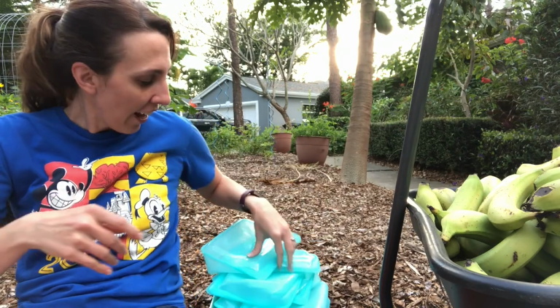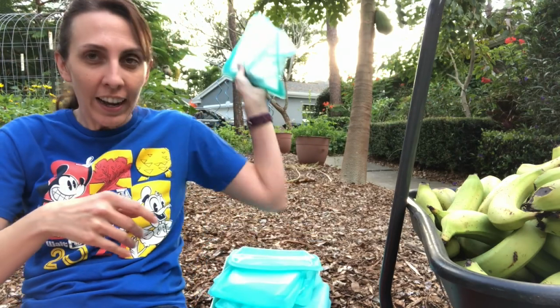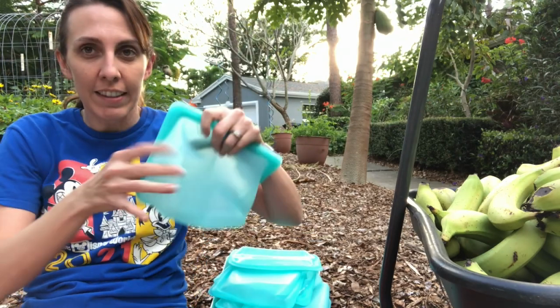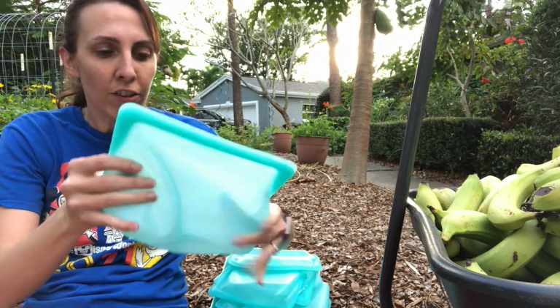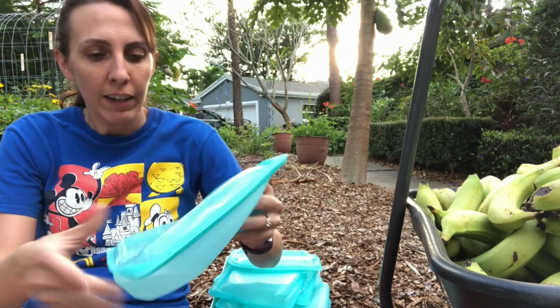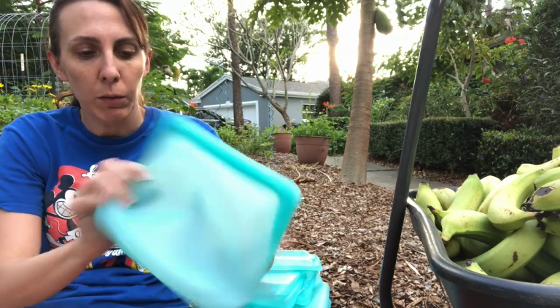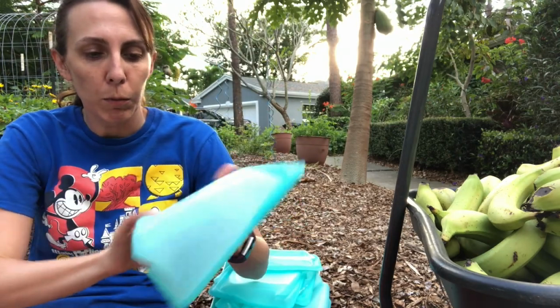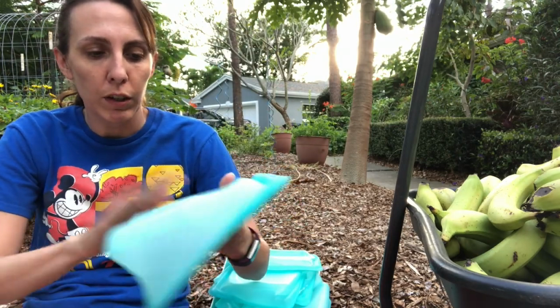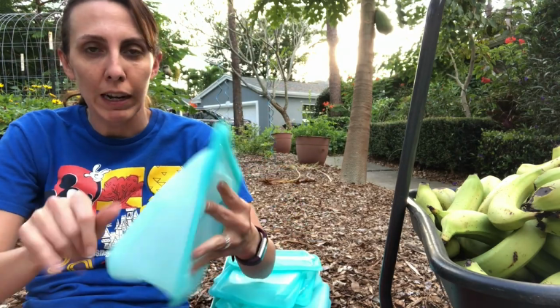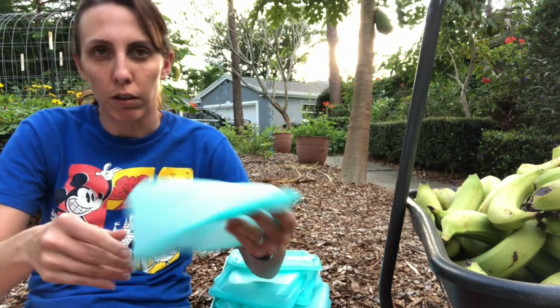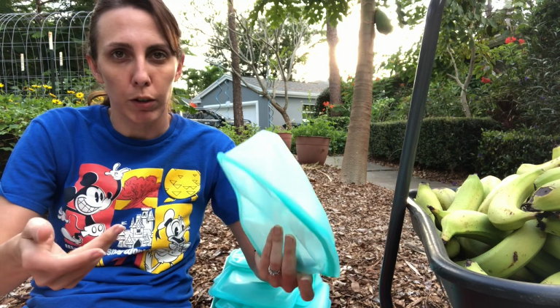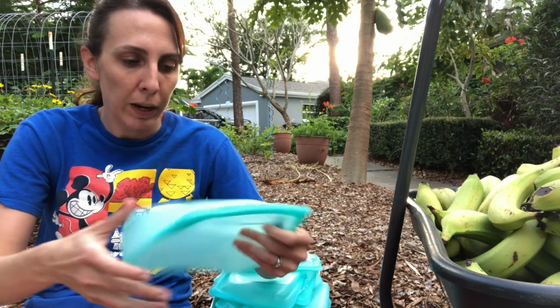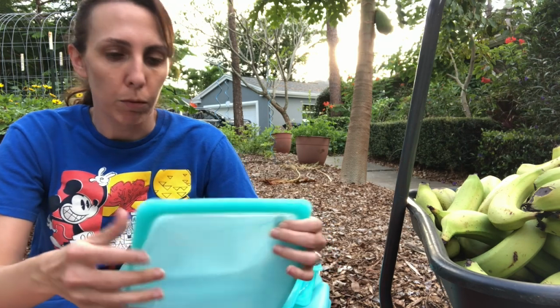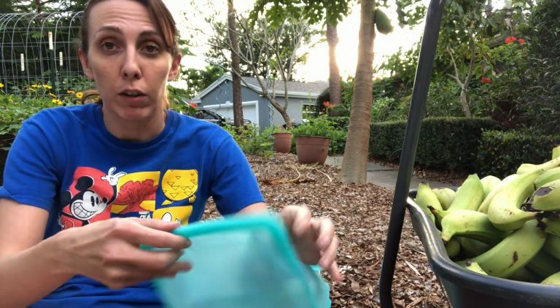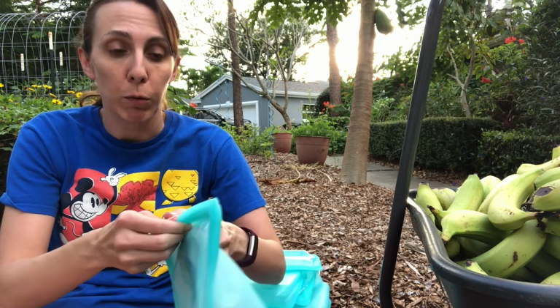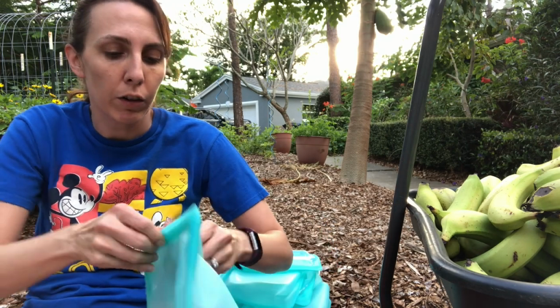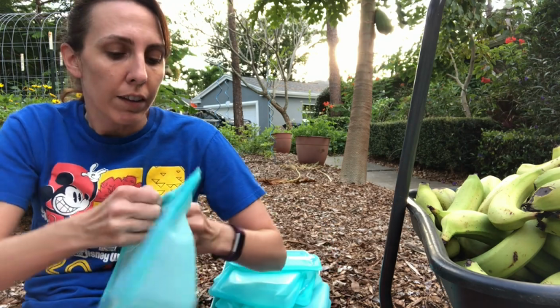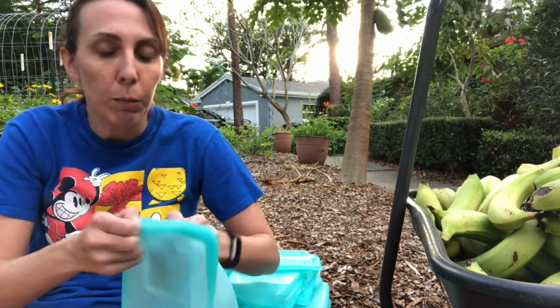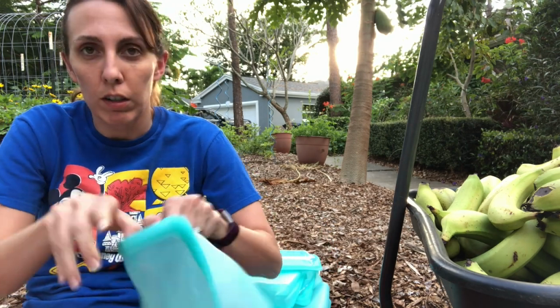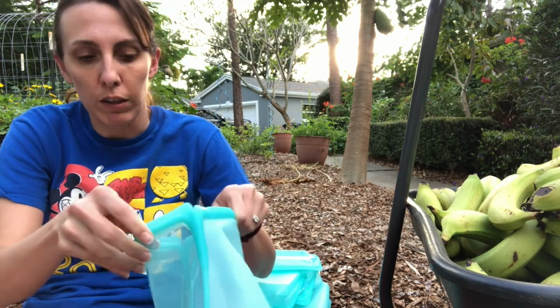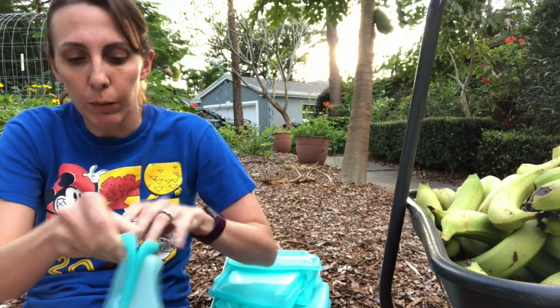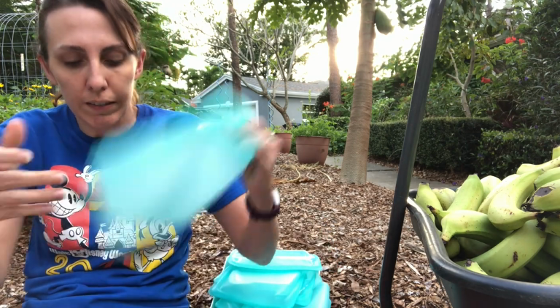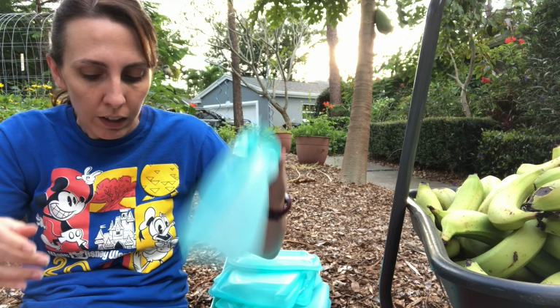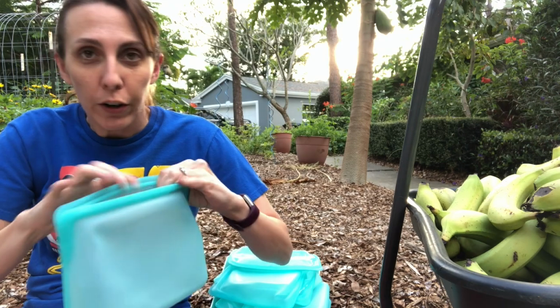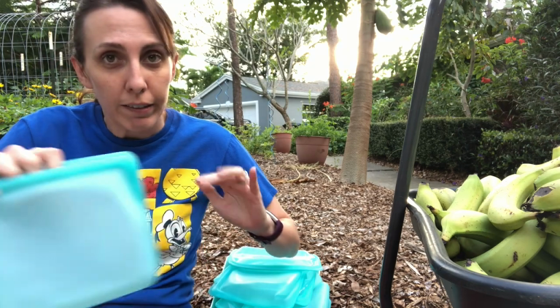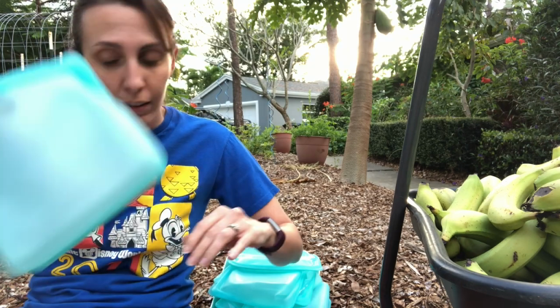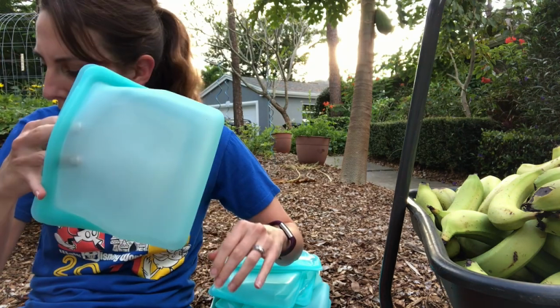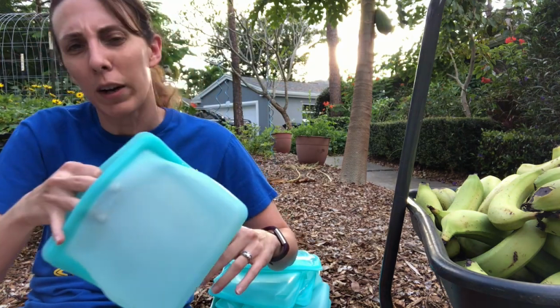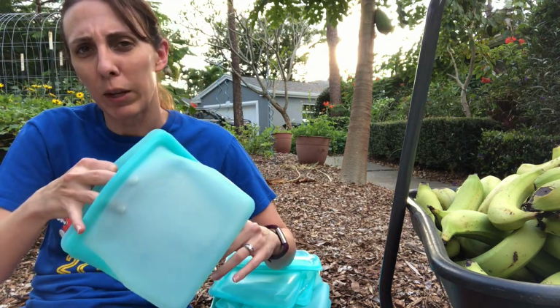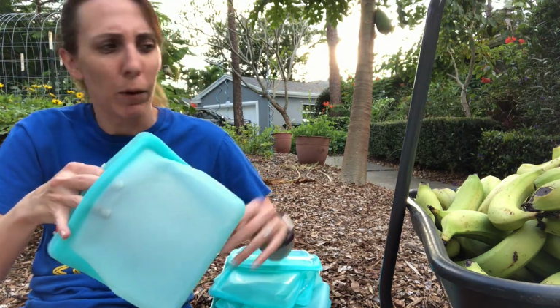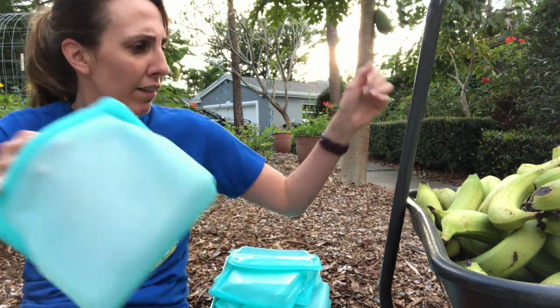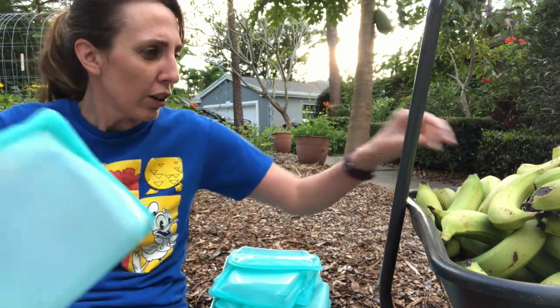And I got these stasher bags. These are reusable freezer bags or refrigerator bags or whatever — they're made from silicone. This is what we've been using to freeze food in, because, you know, waste not, want not.